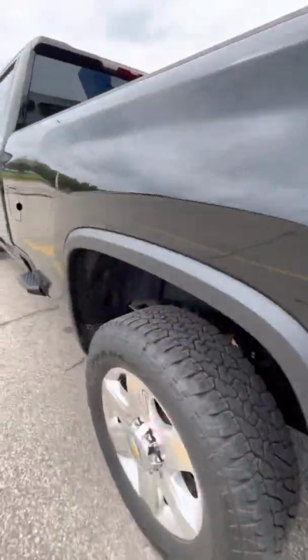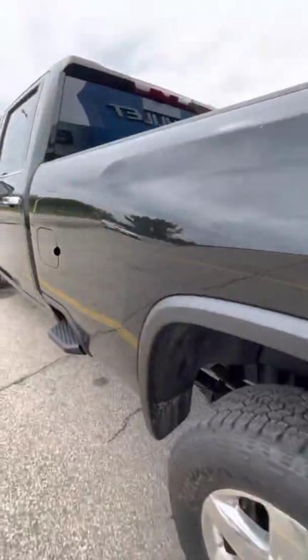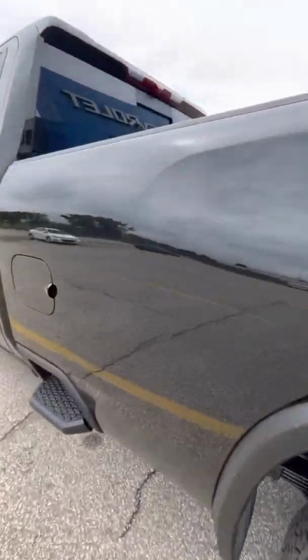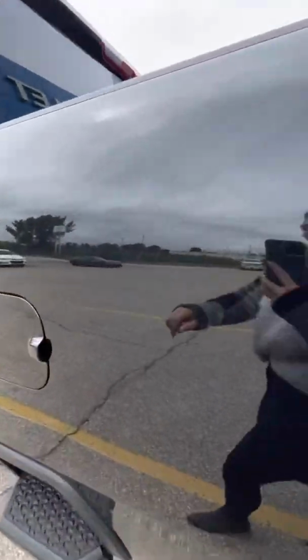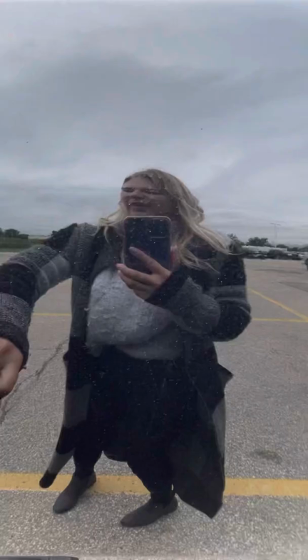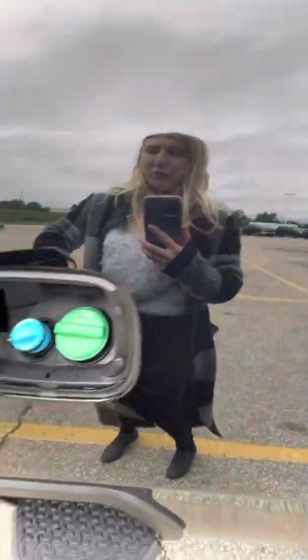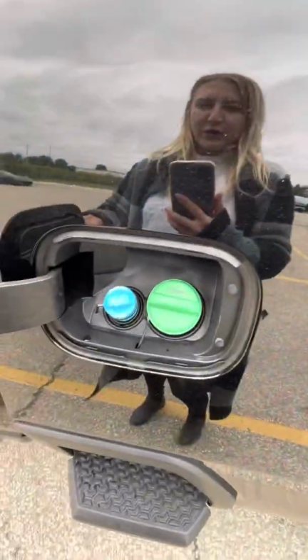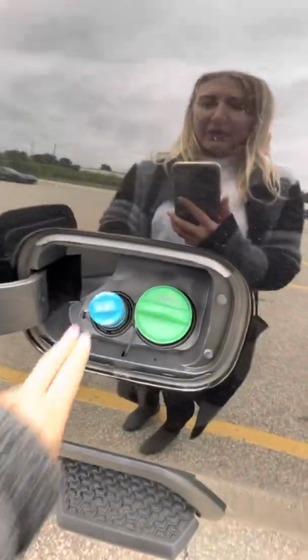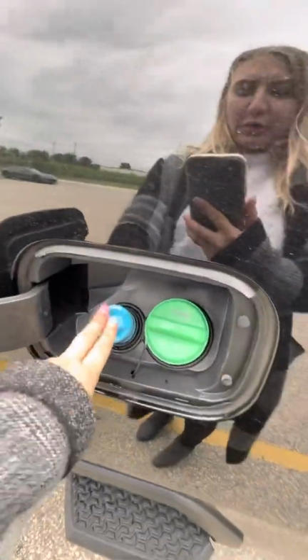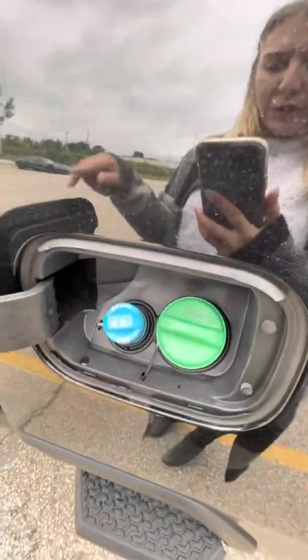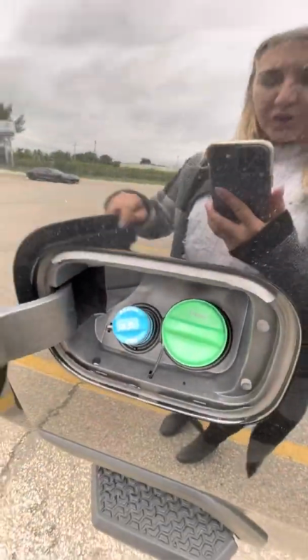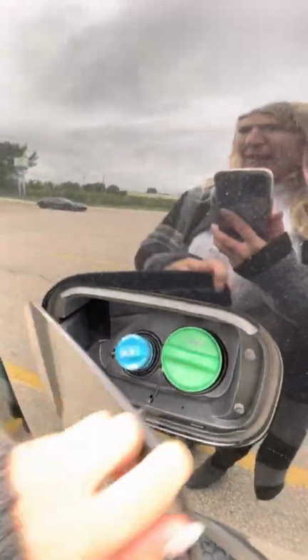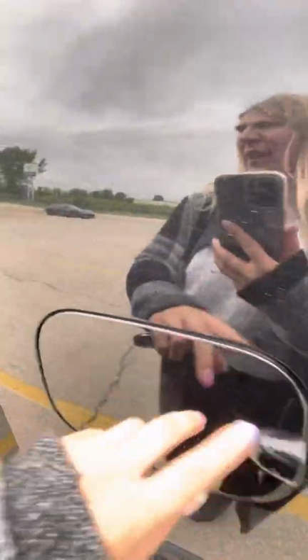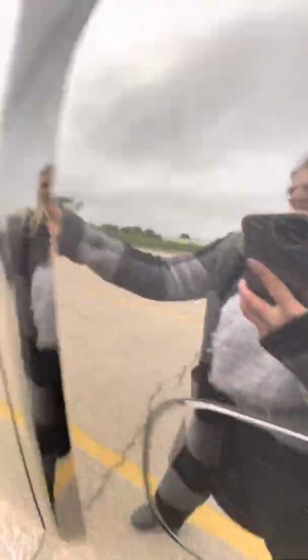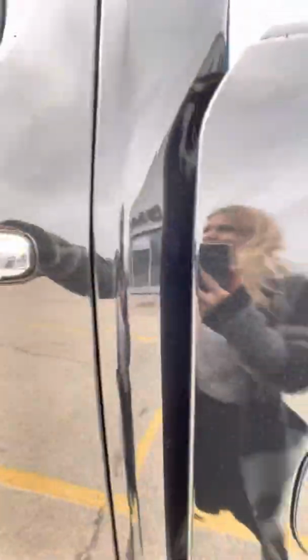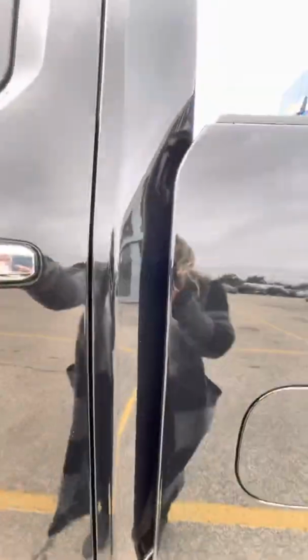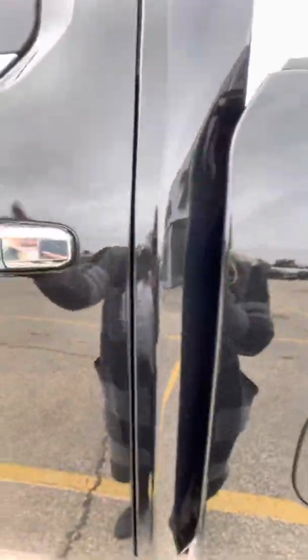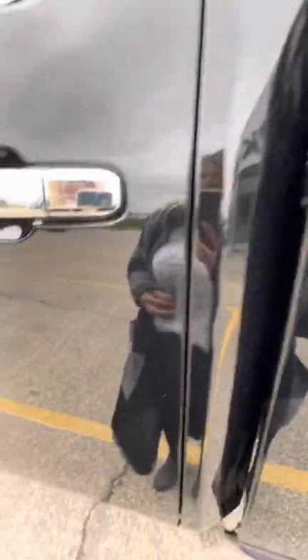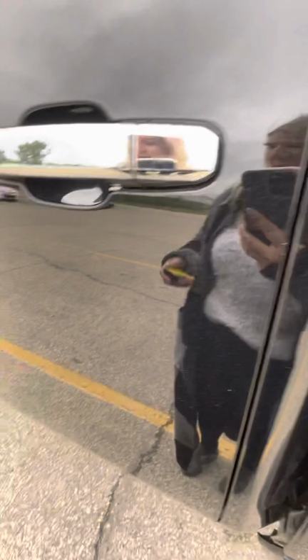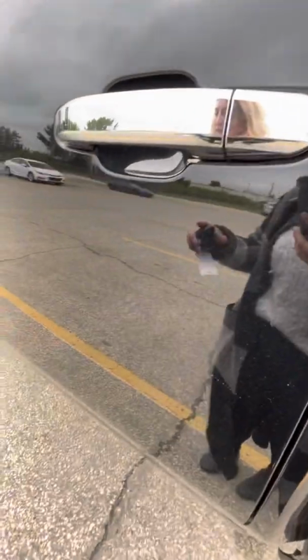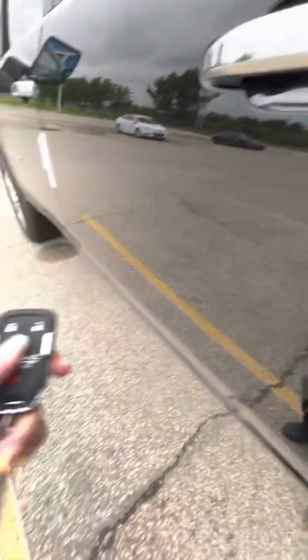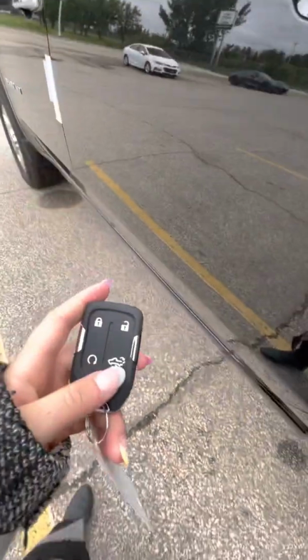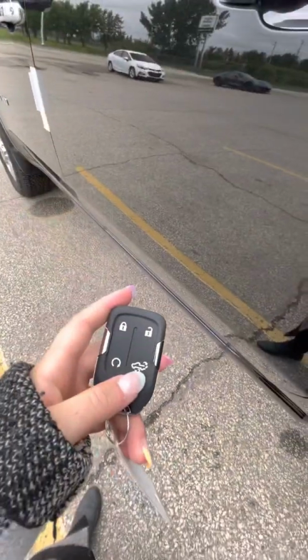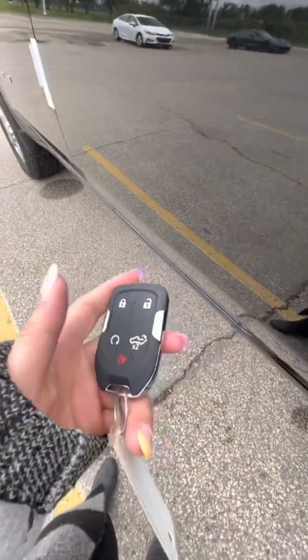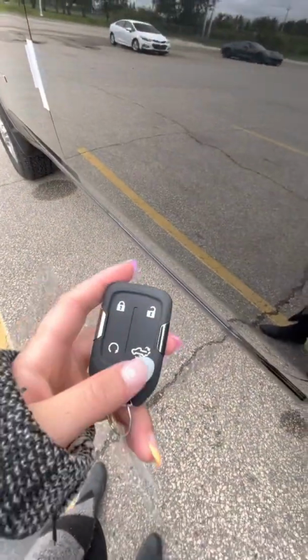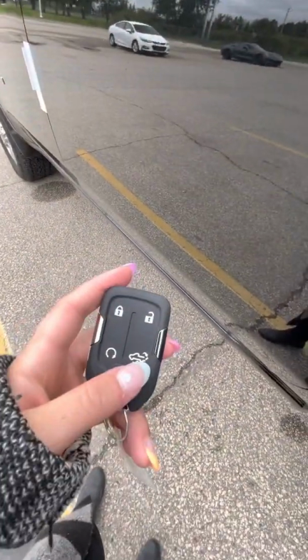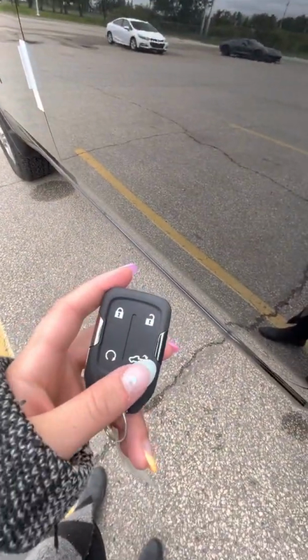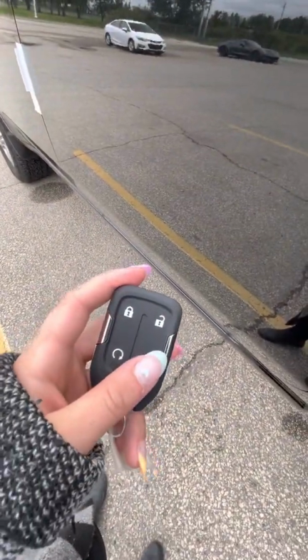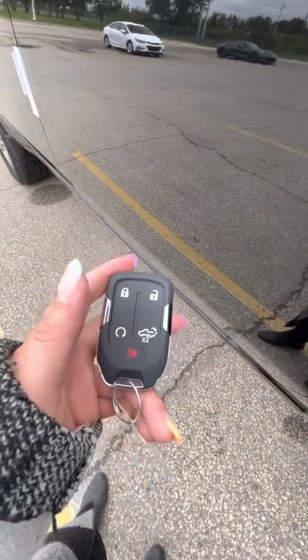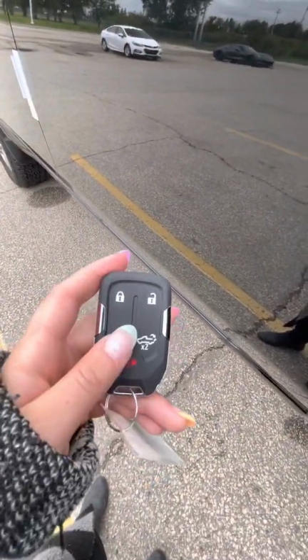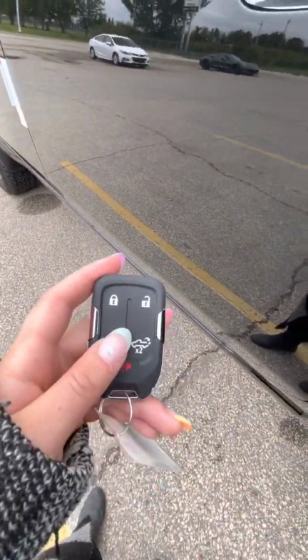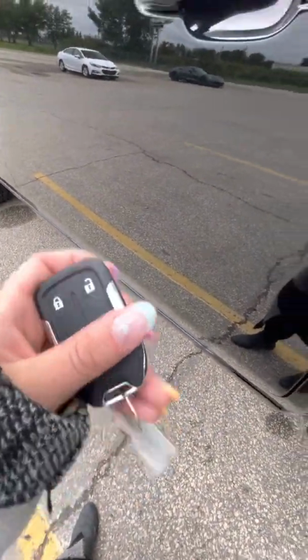Coming into this side, I want to point out that your DEF fluid is right beside your gas cap when we're crawling under the truck. On your key fob you can open the tailgate from the key fob and remote start.